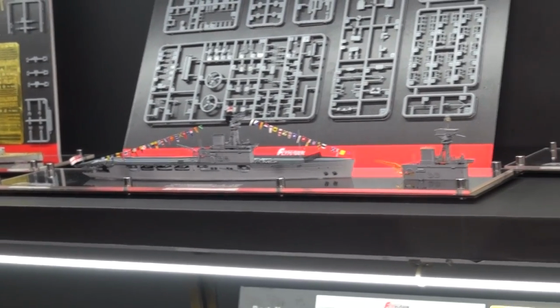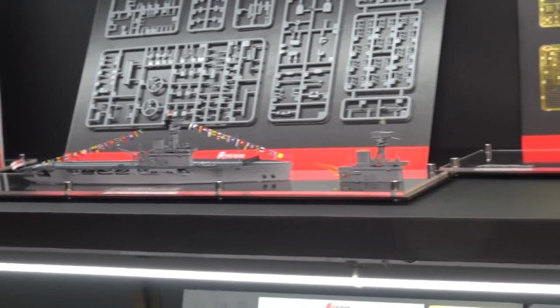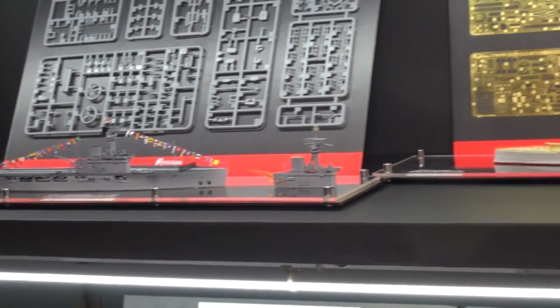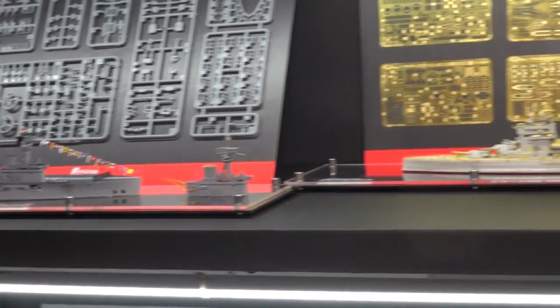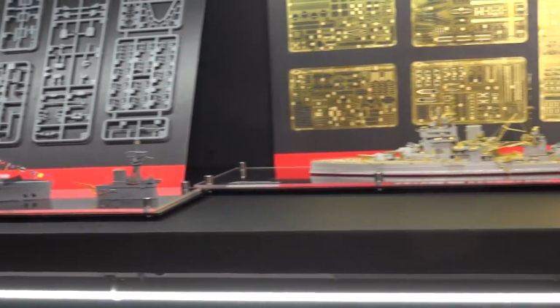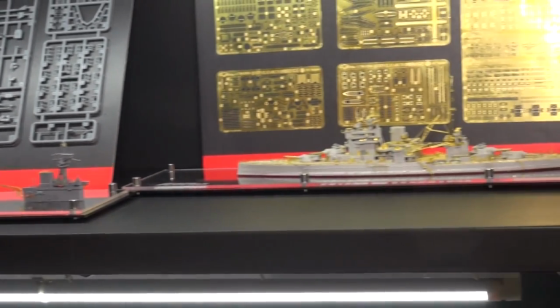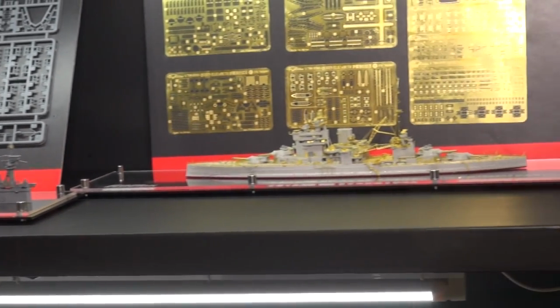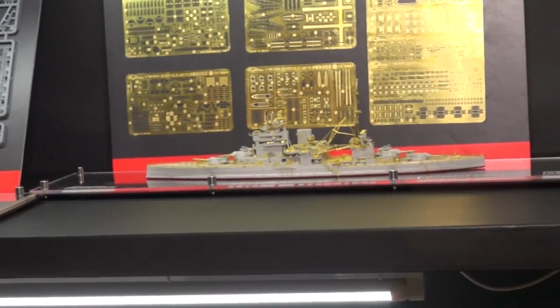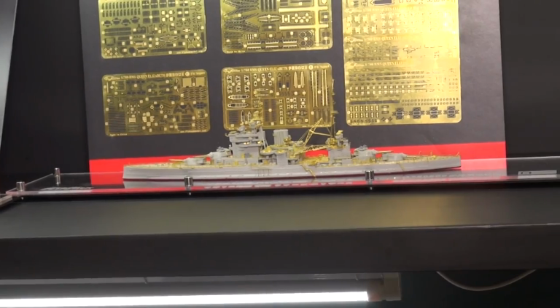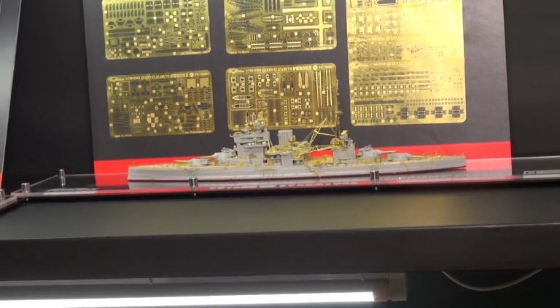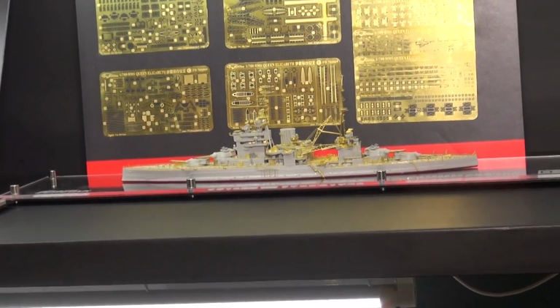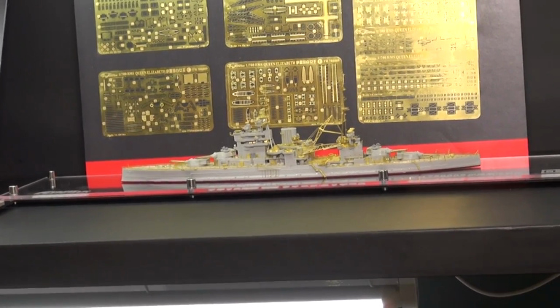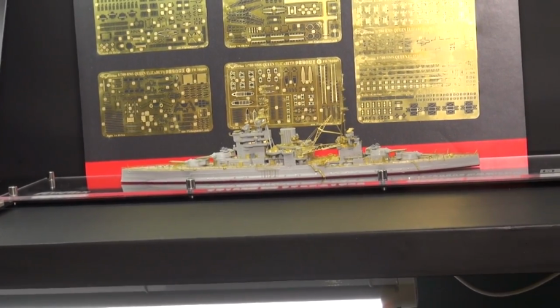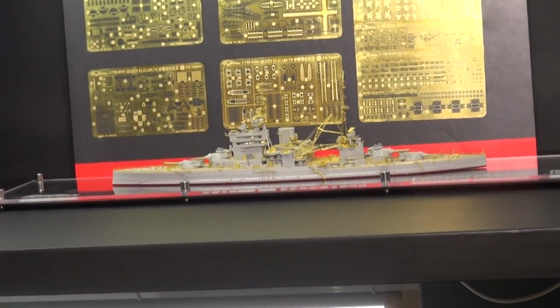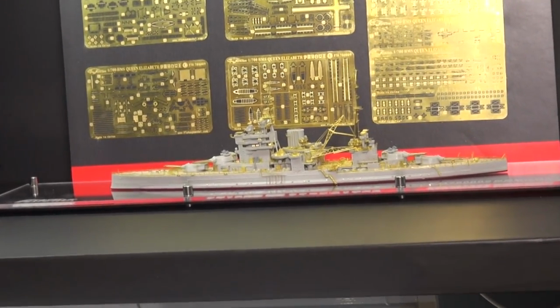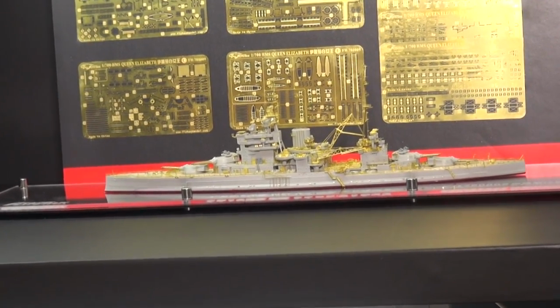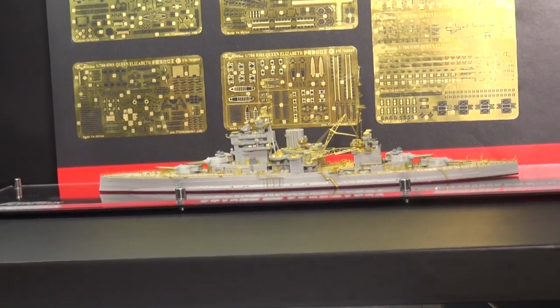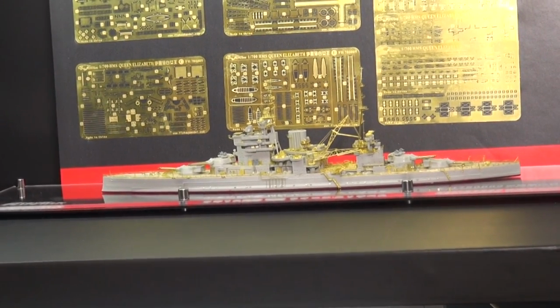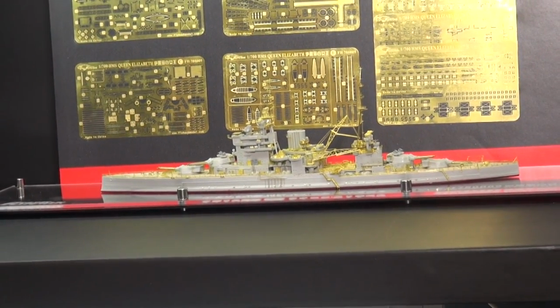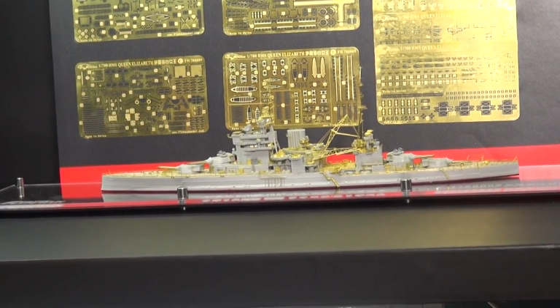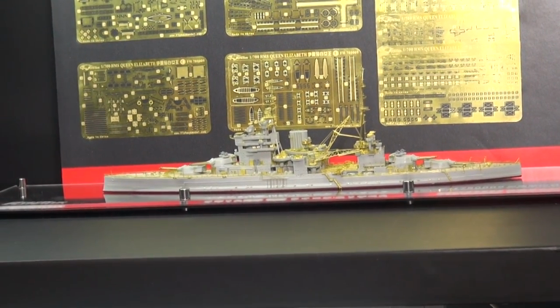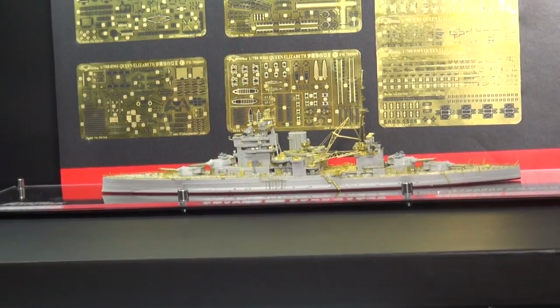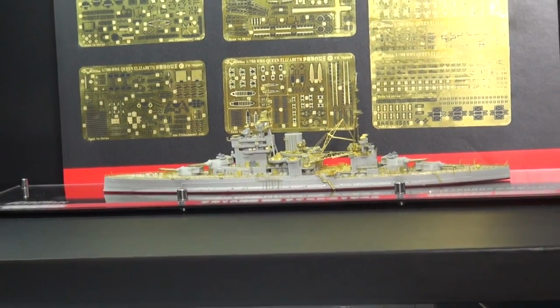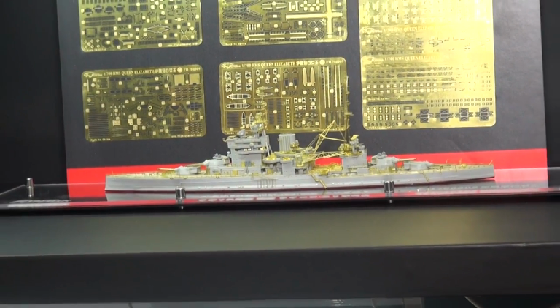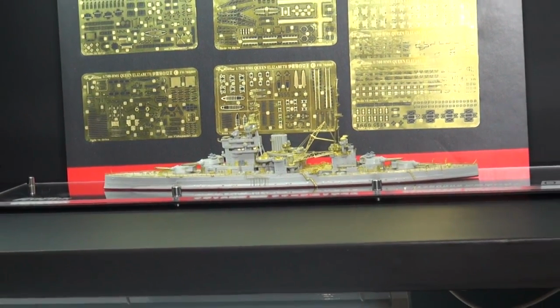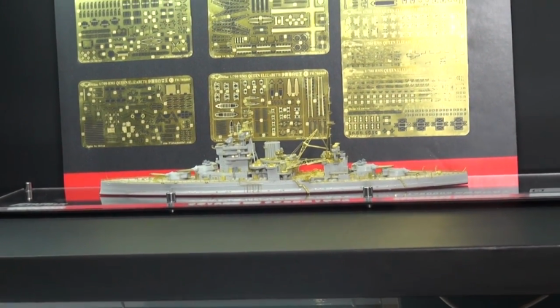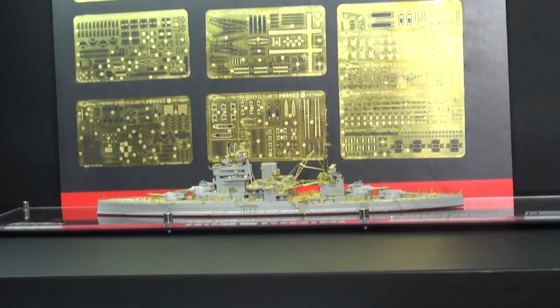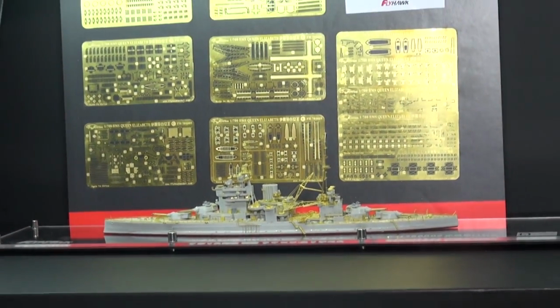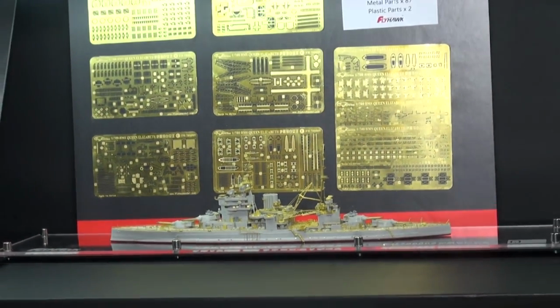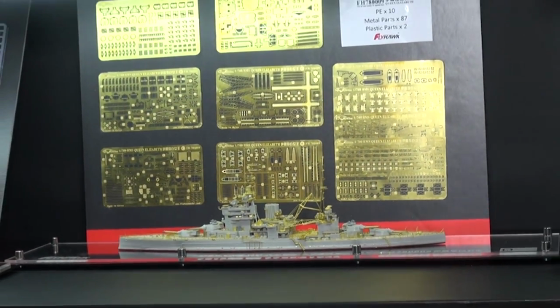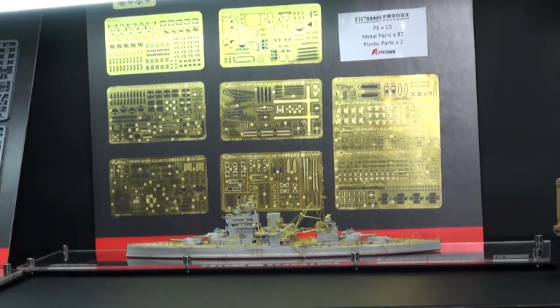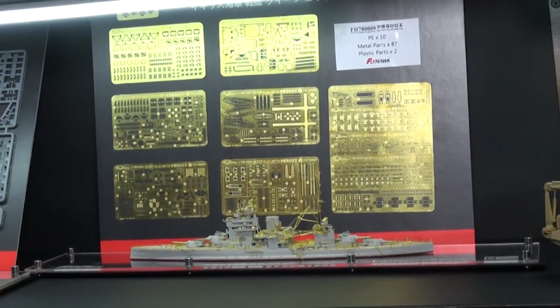Another great set is for the Queen Elizabeth, which is also their kit as well, and the amazing photo-etch set that goes with it. You can see all the crazy, crazy detail down there.